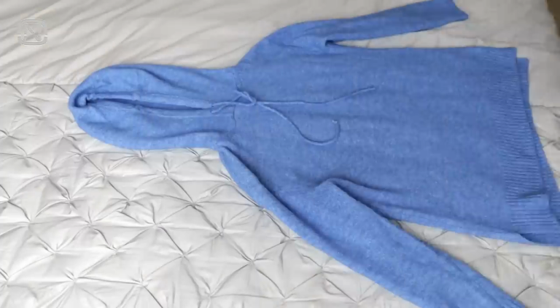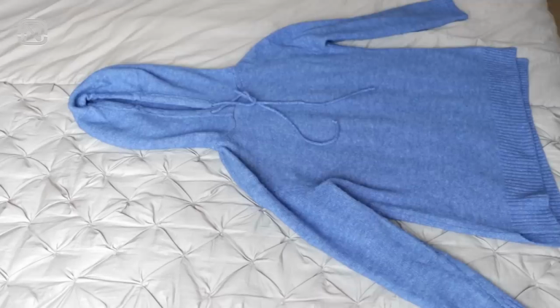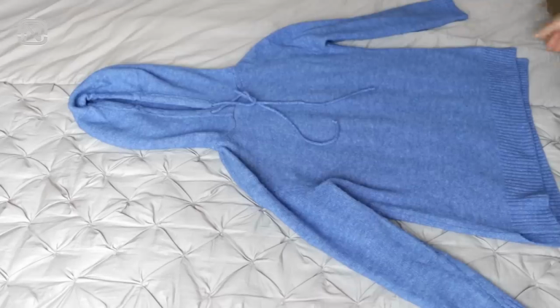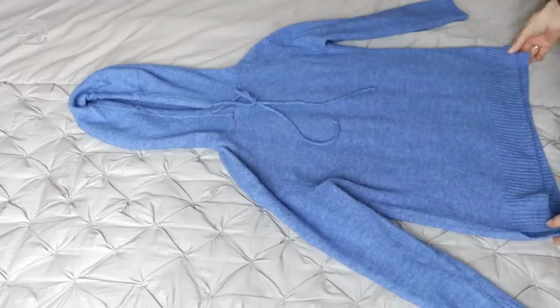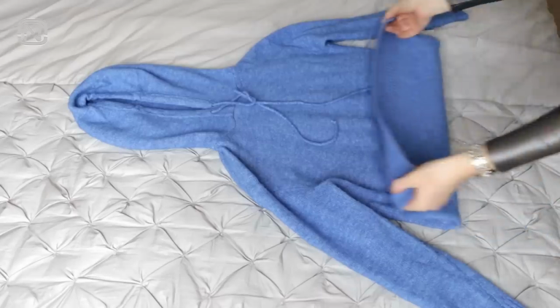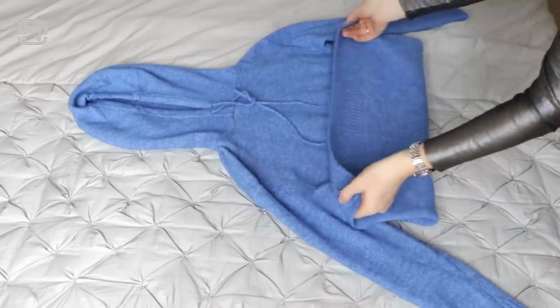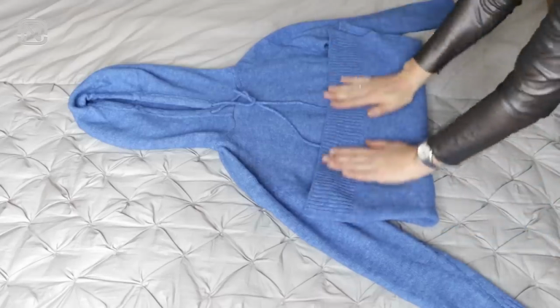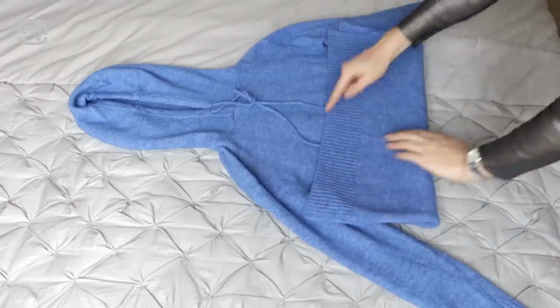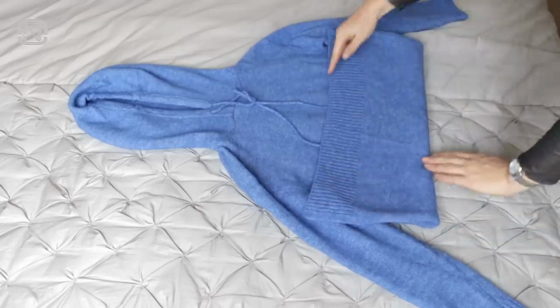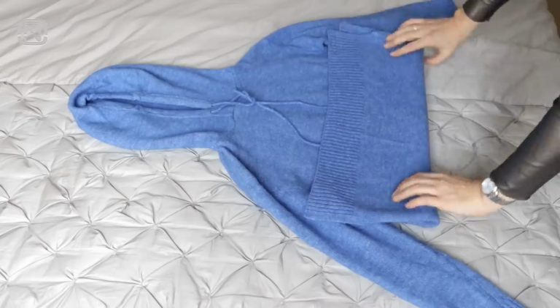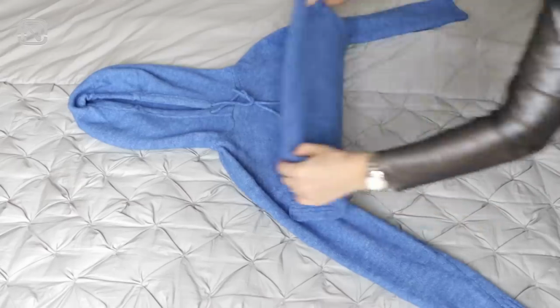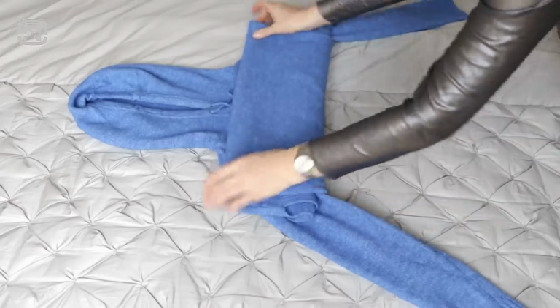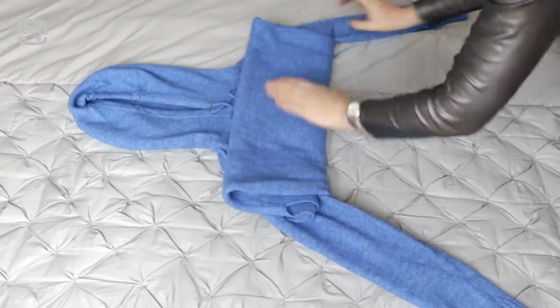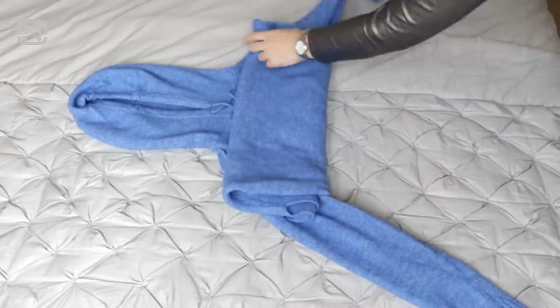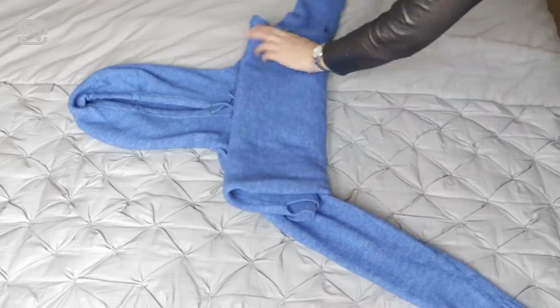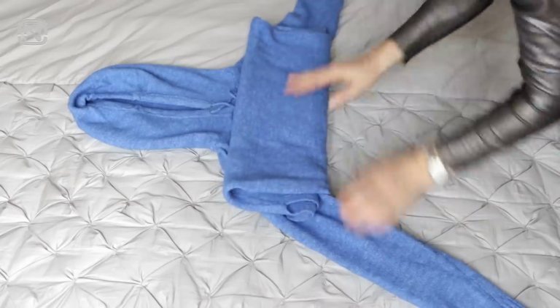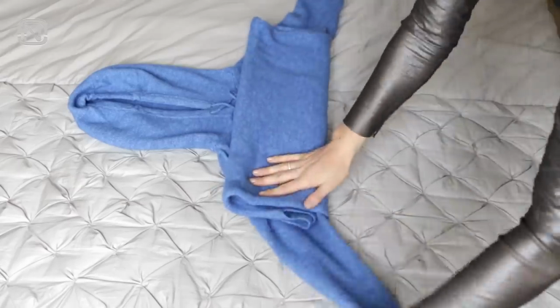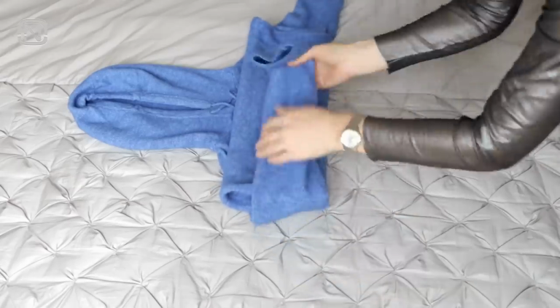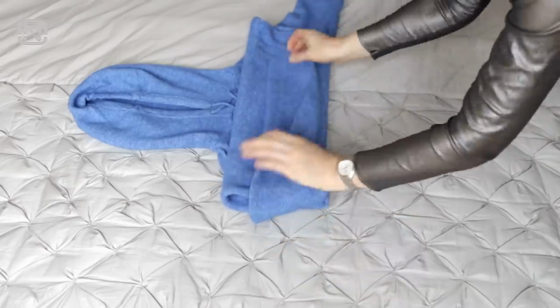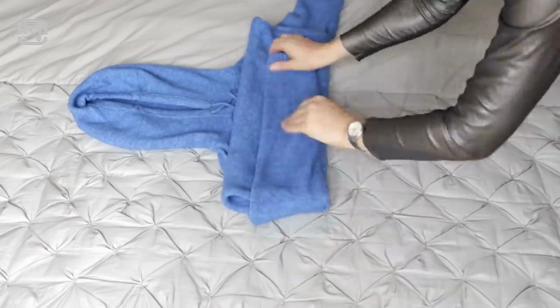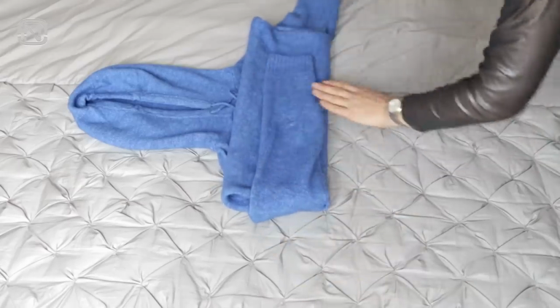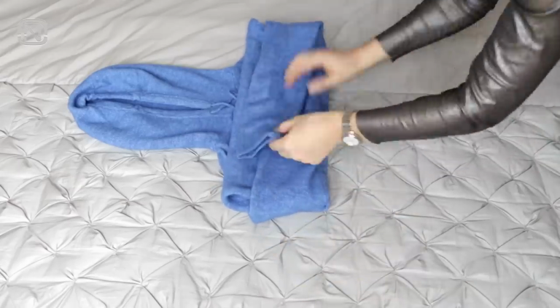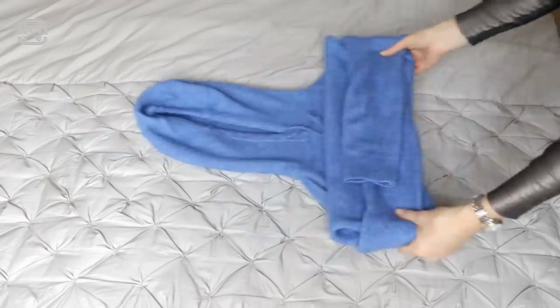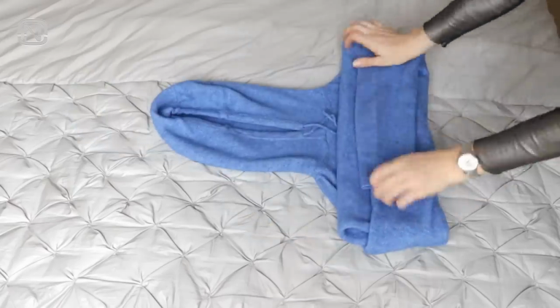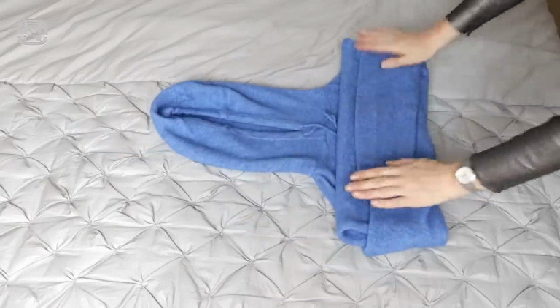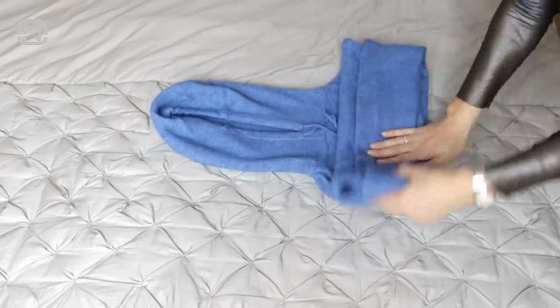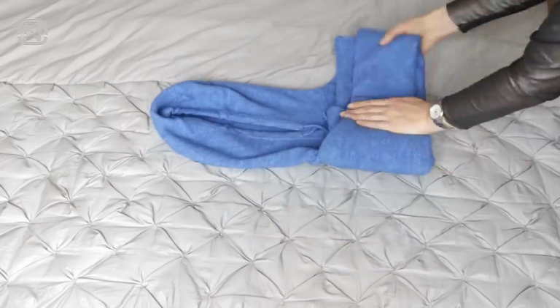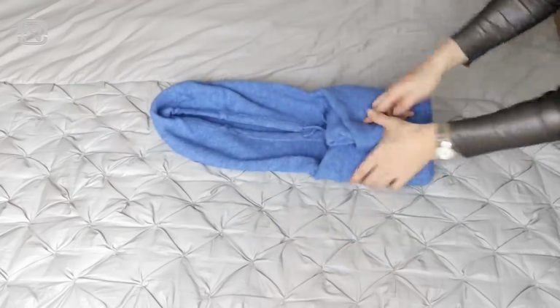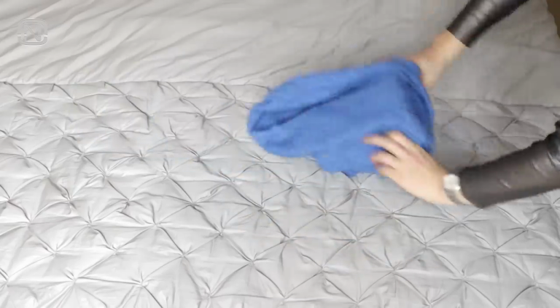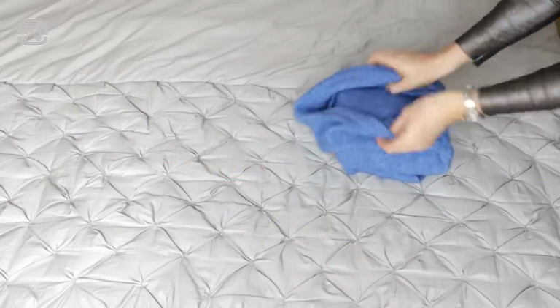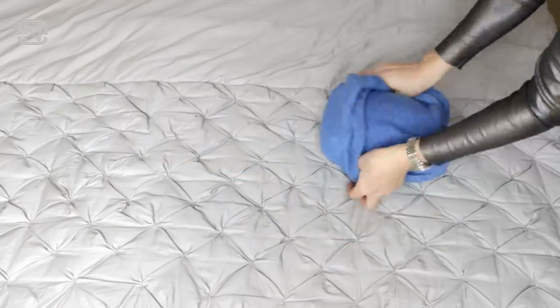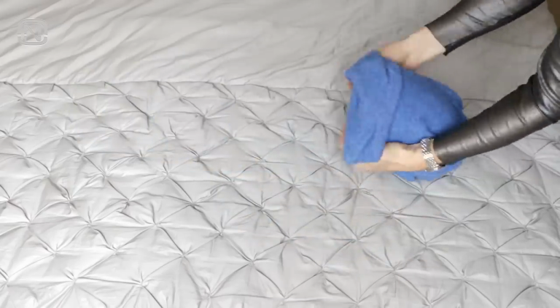In order to store a hoodie, use the following method. Fold it twice, starting from the bottom all the way to the hood. Then fold the sleeves on top. Next, fold the sides towards the center and wrap everything inside the hood.